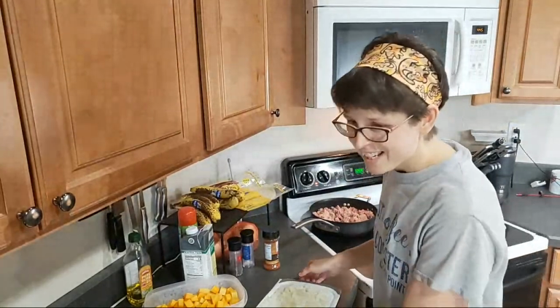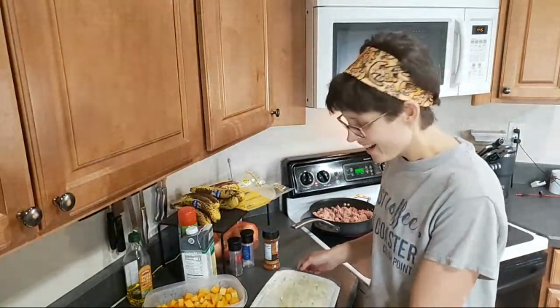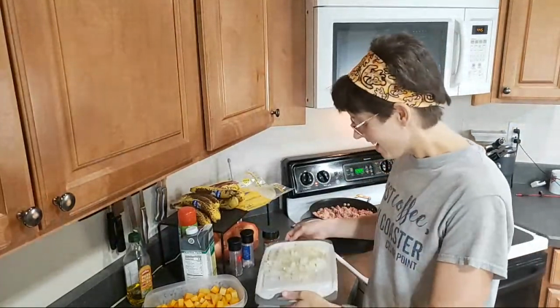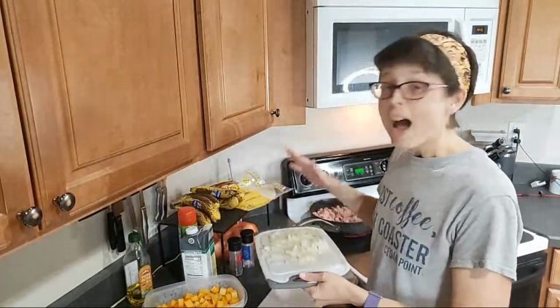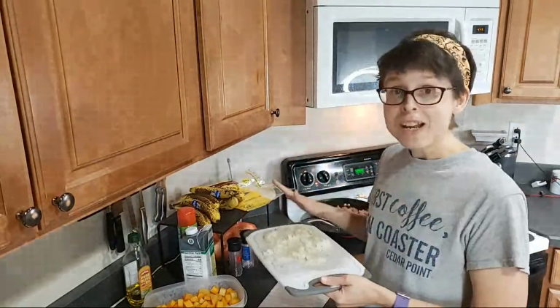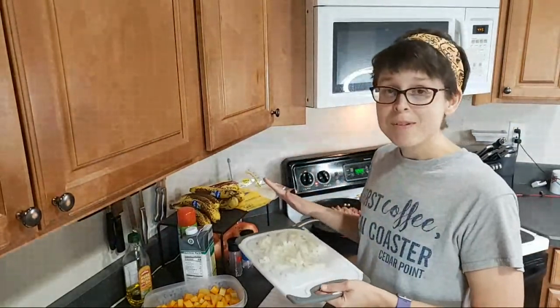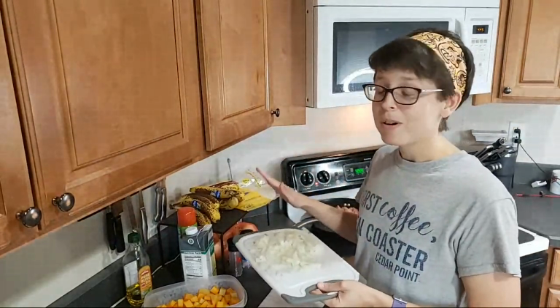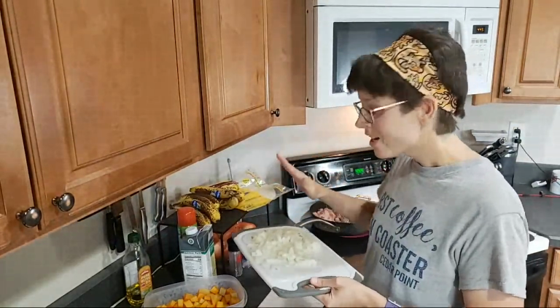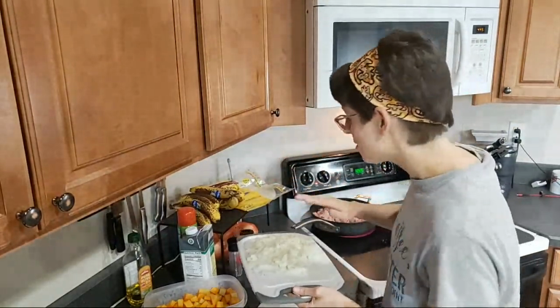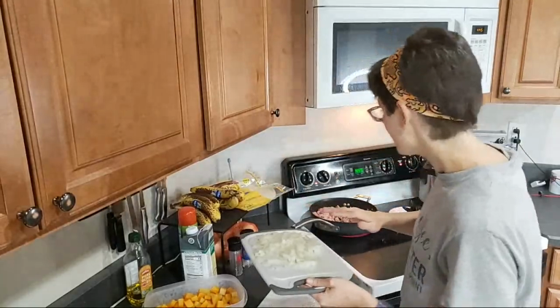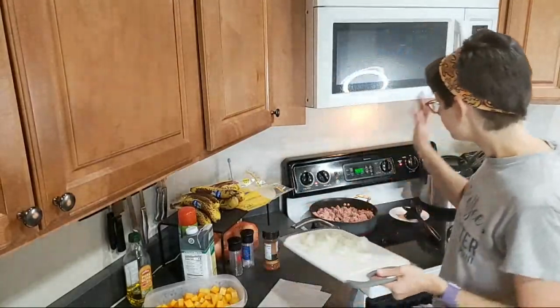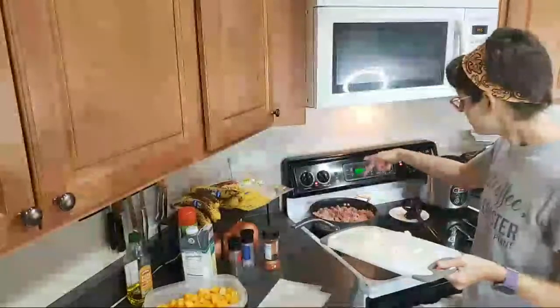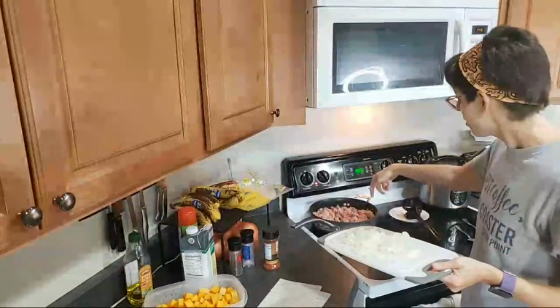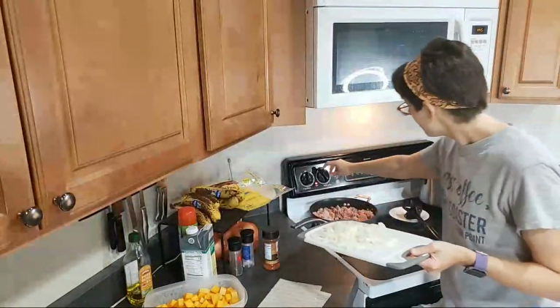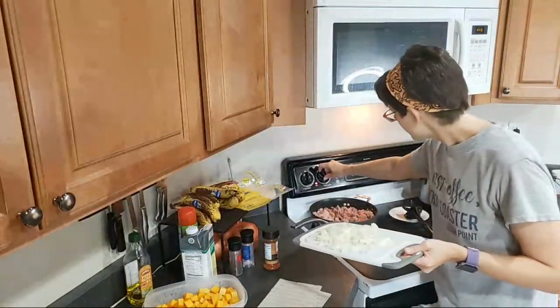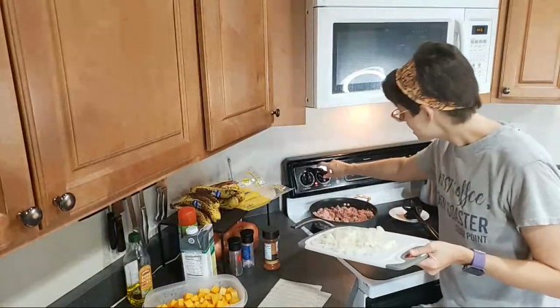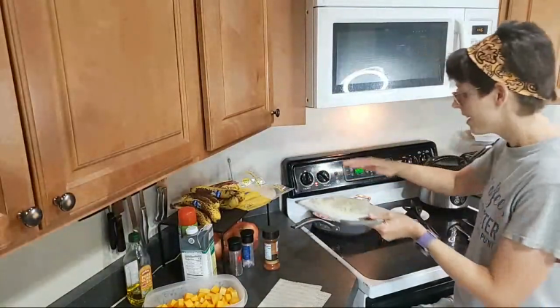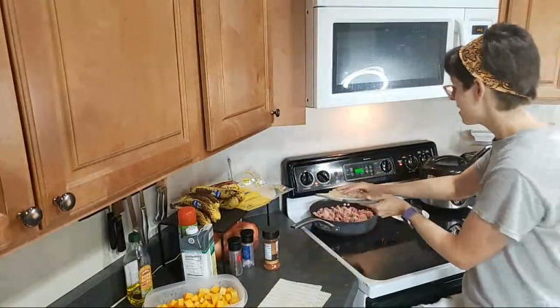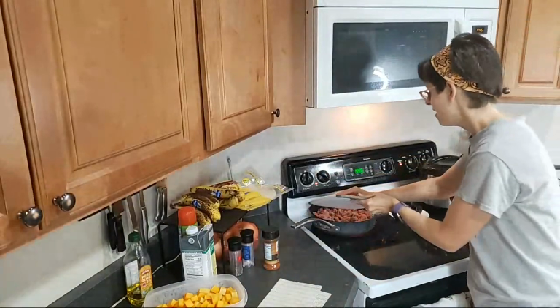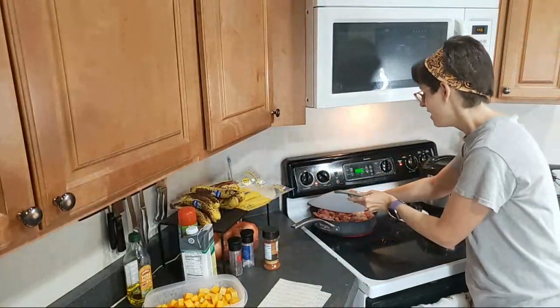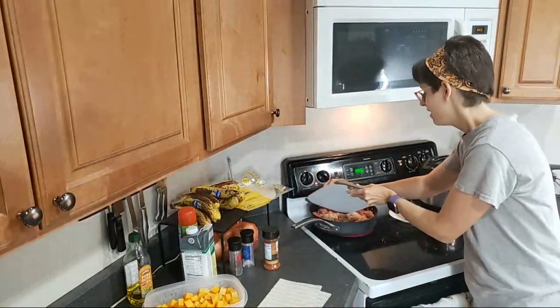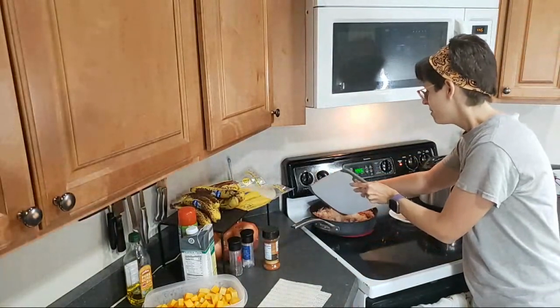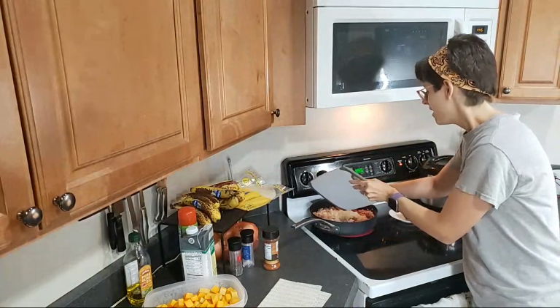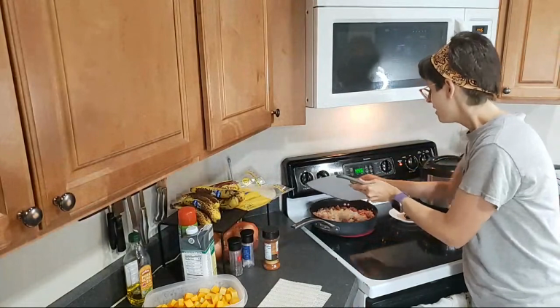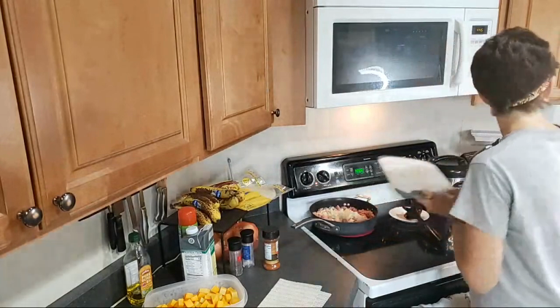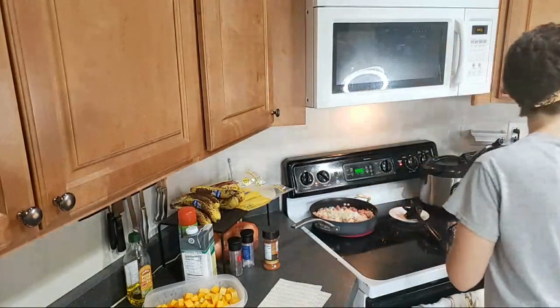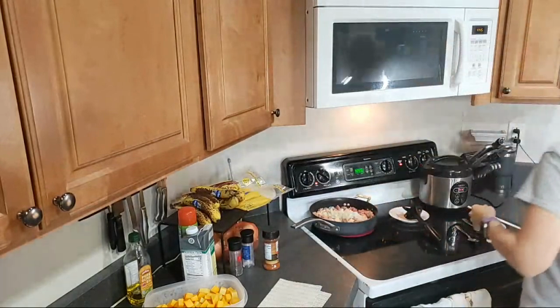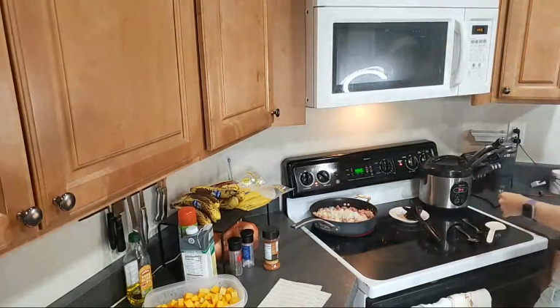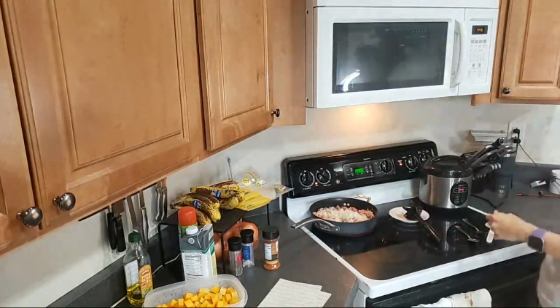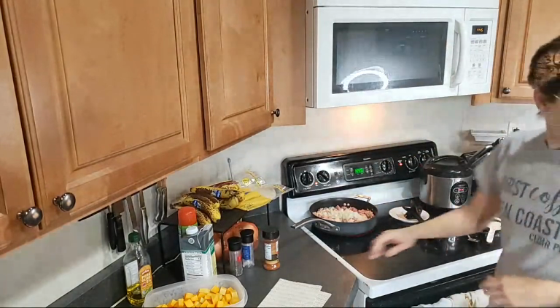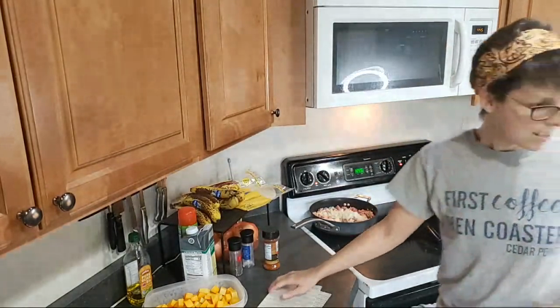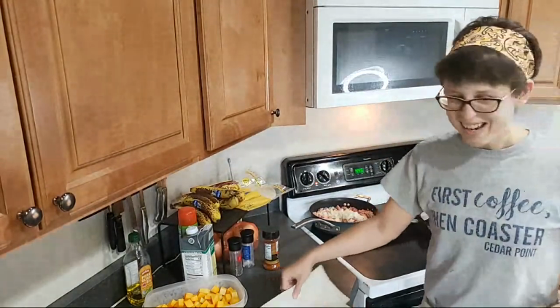I've made this before — it is super, super good. While this is cooking, I'm just going to go ahead and put the onions in there and they will cook together.